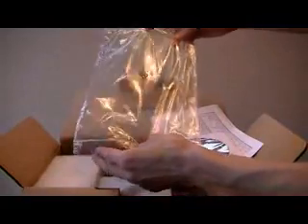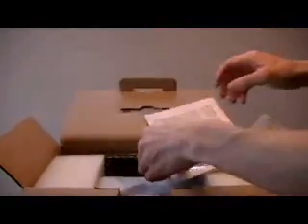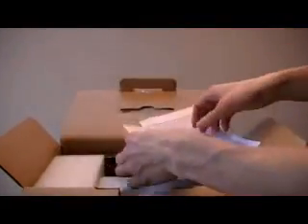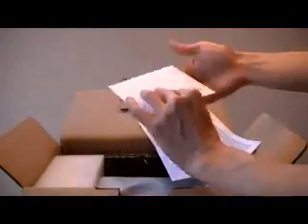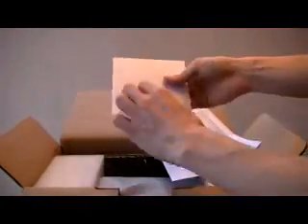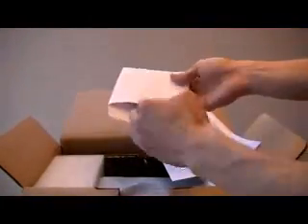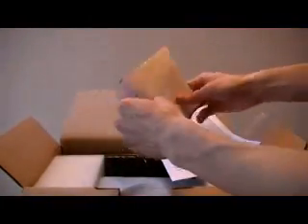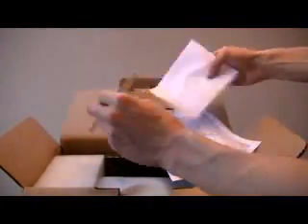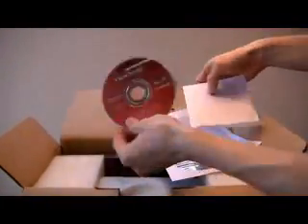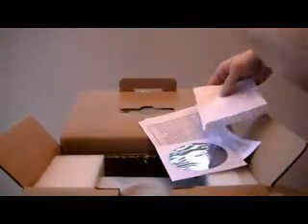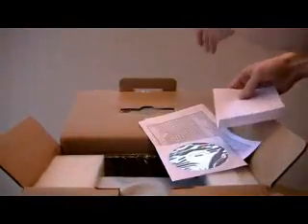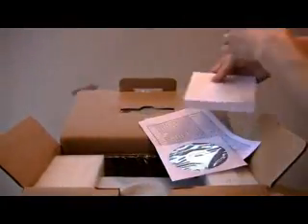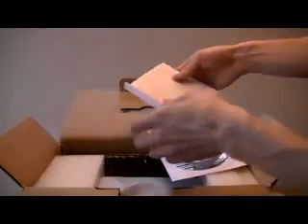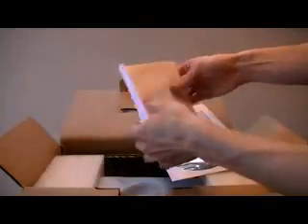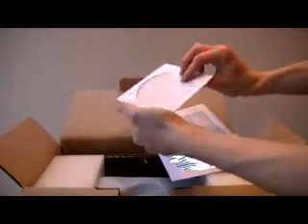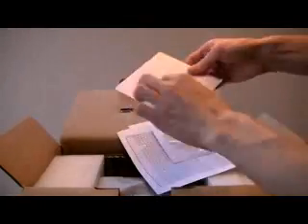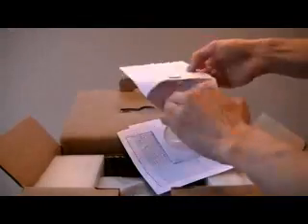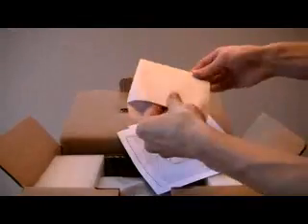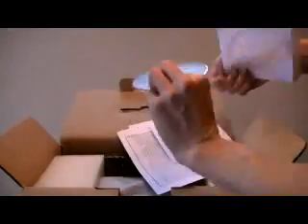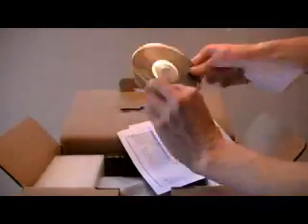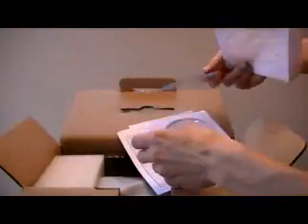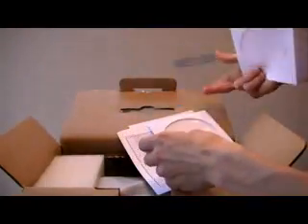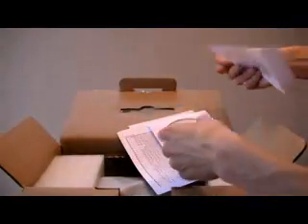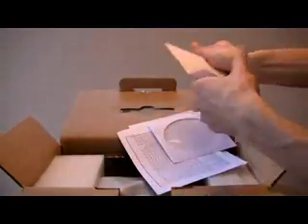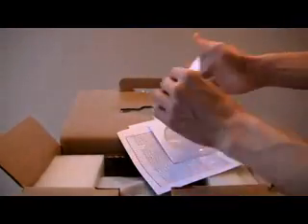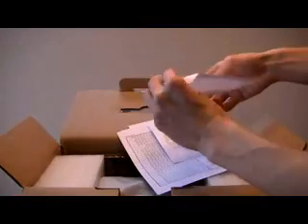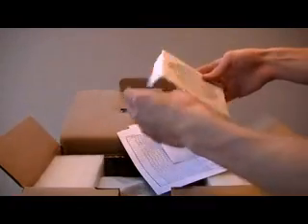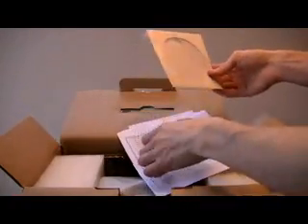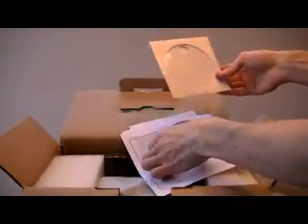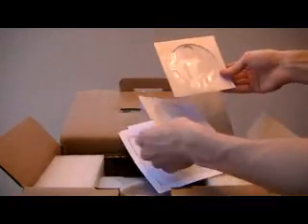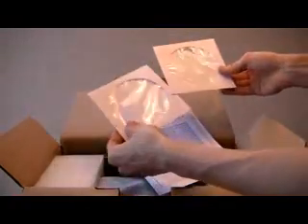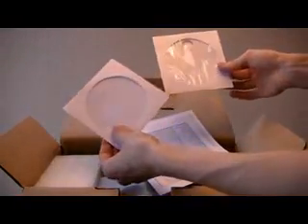Paper squares, with frisbees inside. Two of them. Amazing.